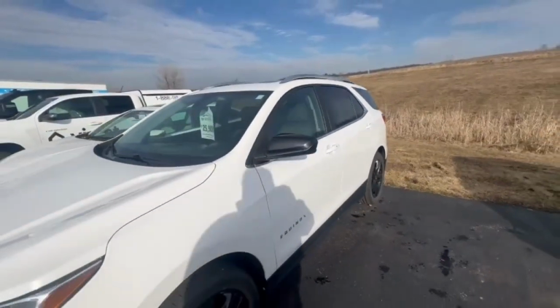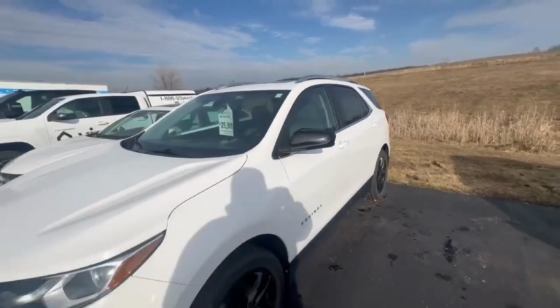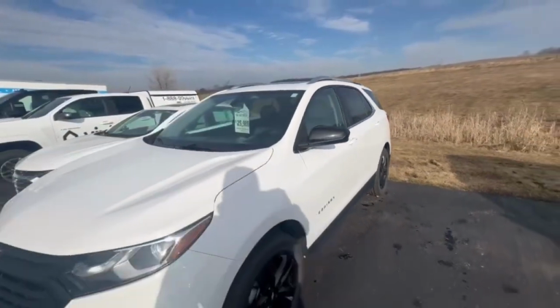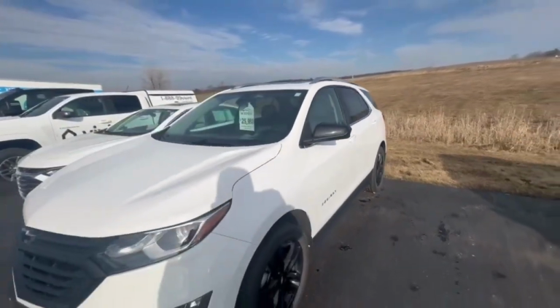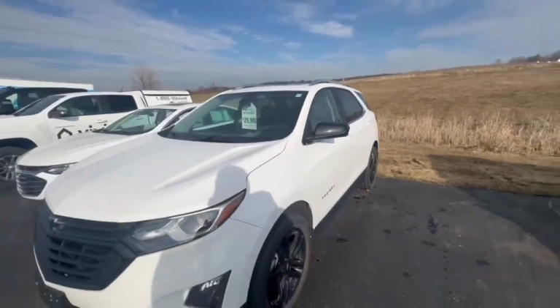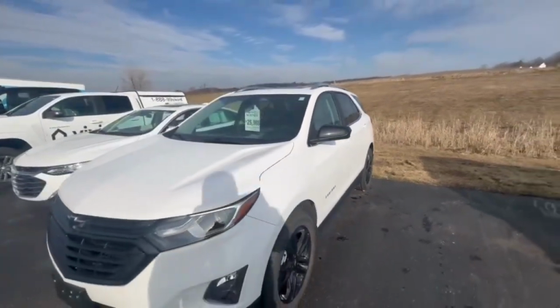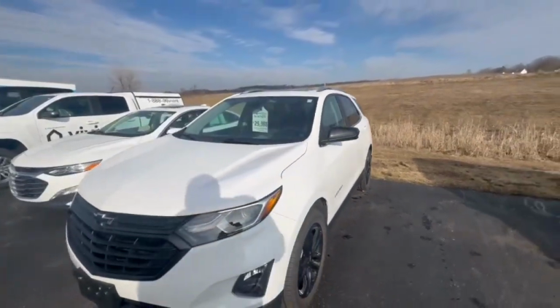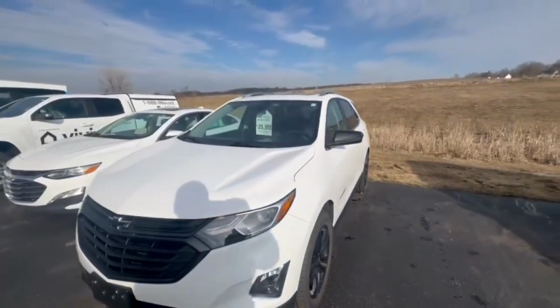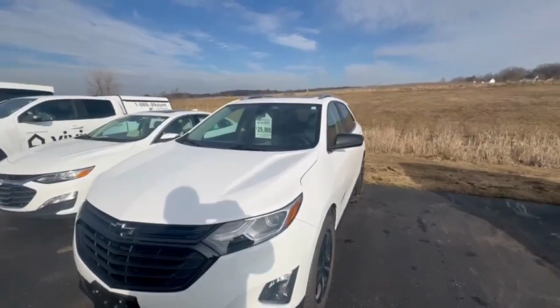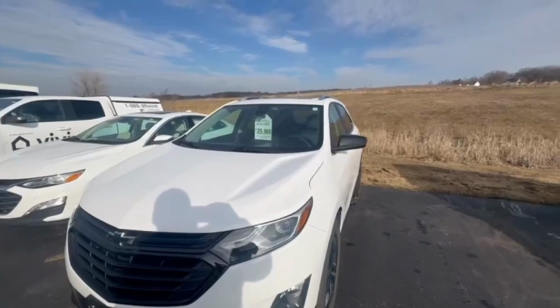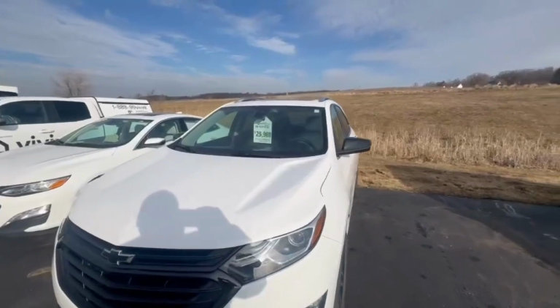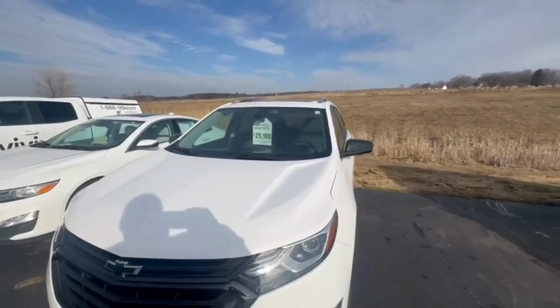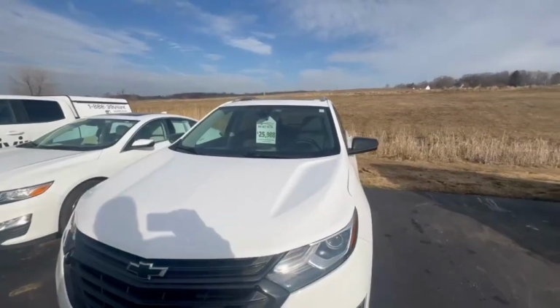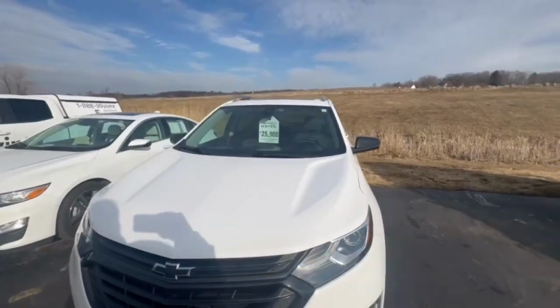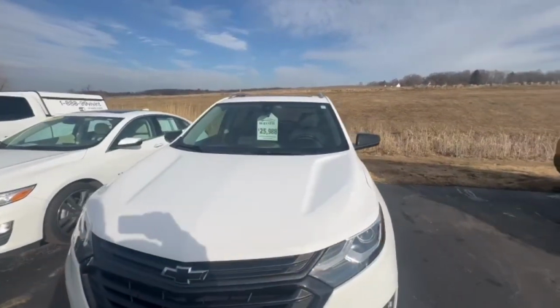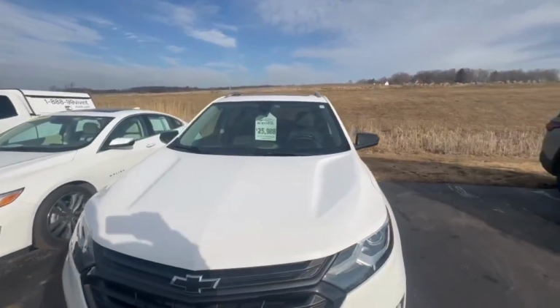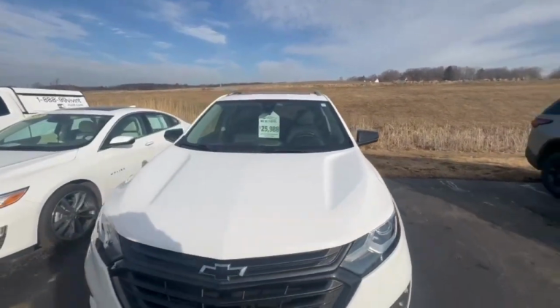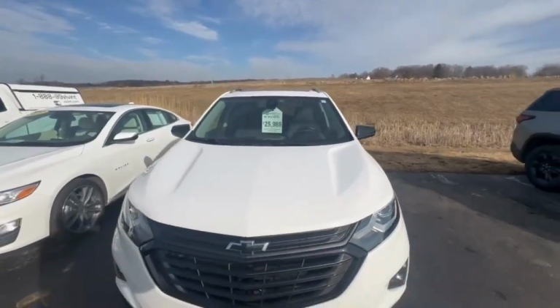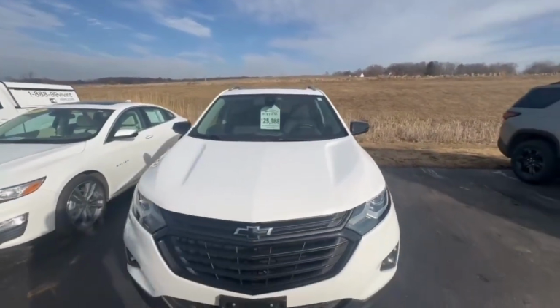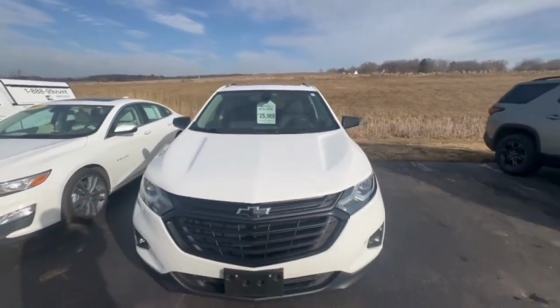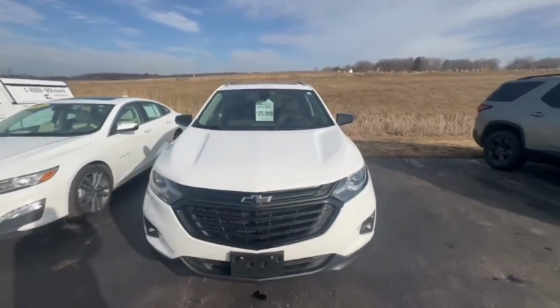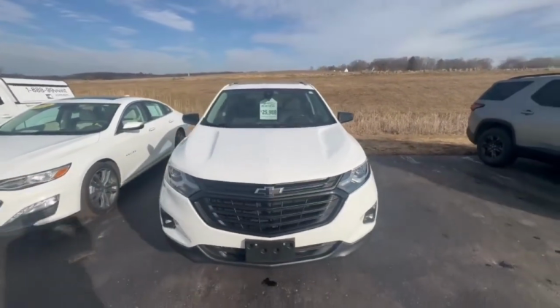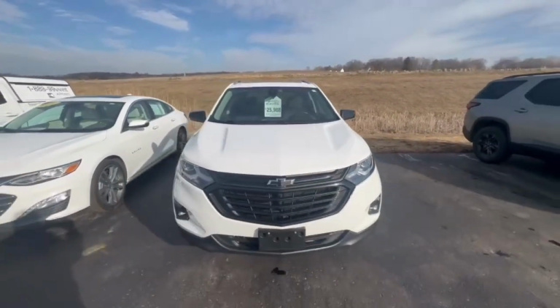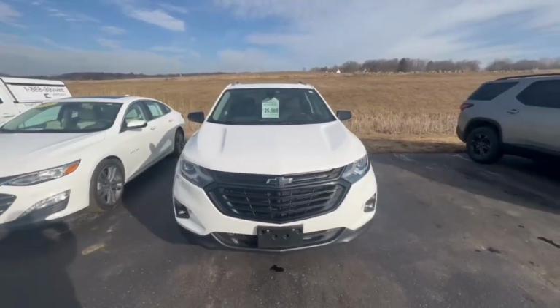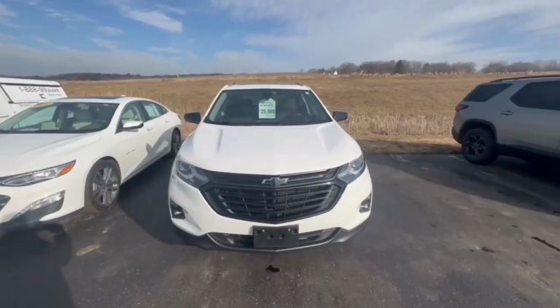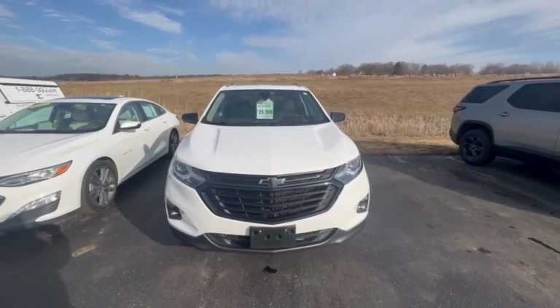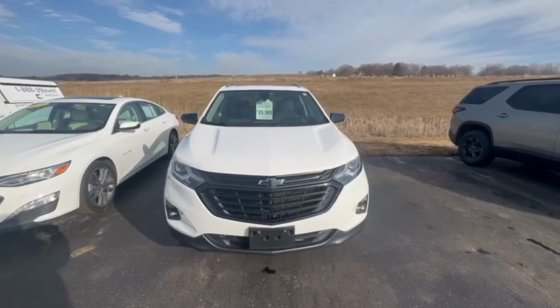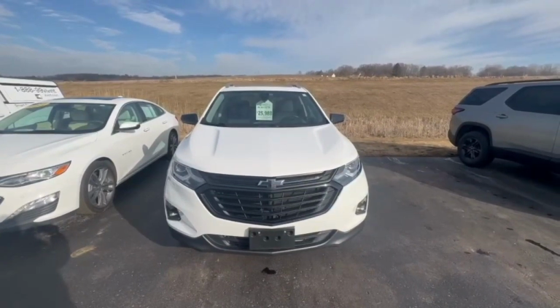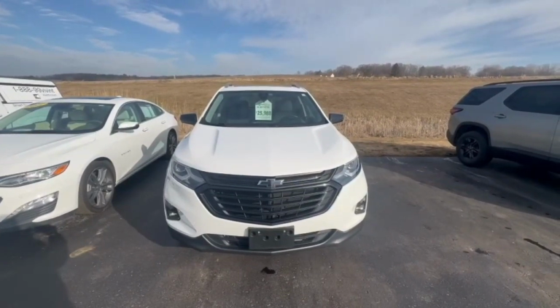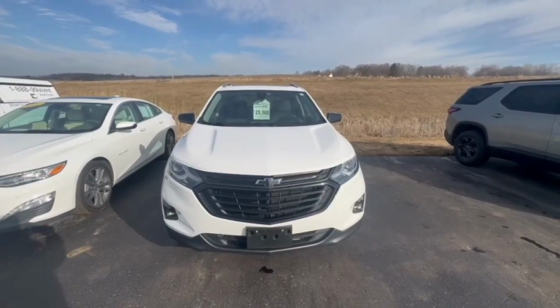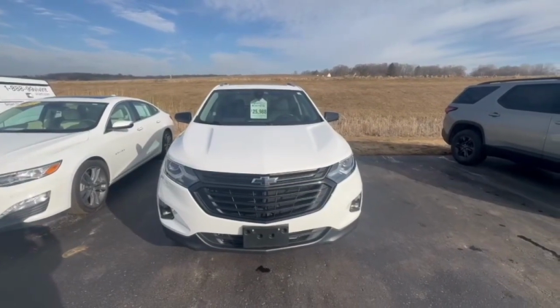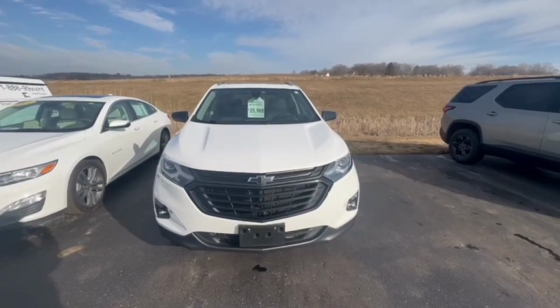Any further questions, you can contact me at 608-713-9229, or respond to Brittany and she can get you set up with me if you want to come out for a test drive or check this out.